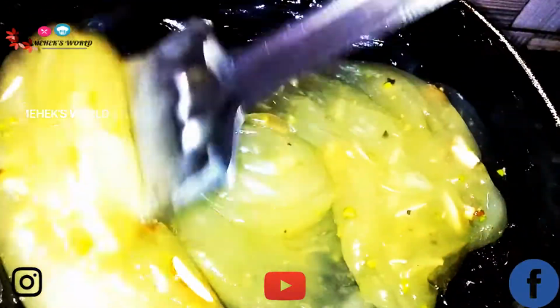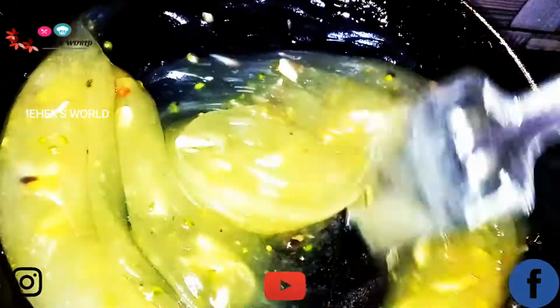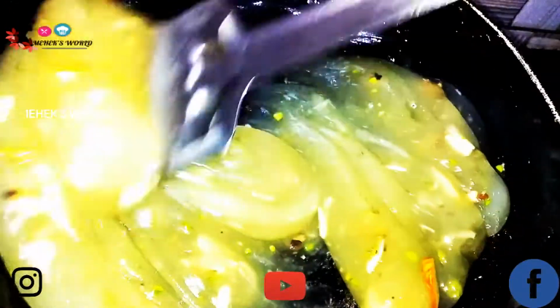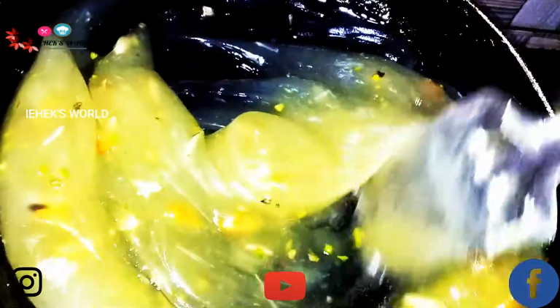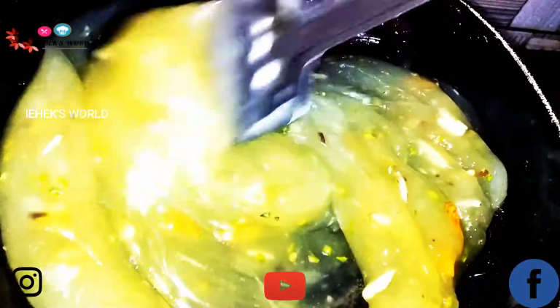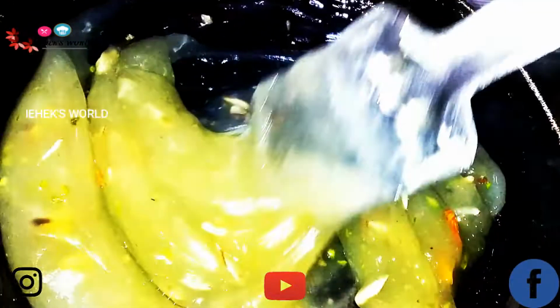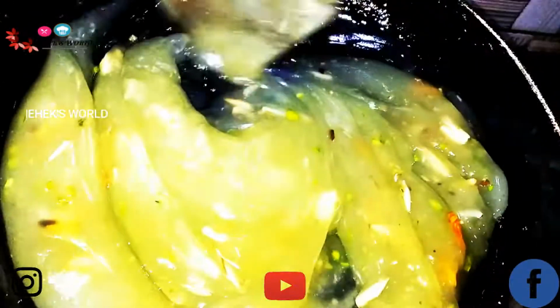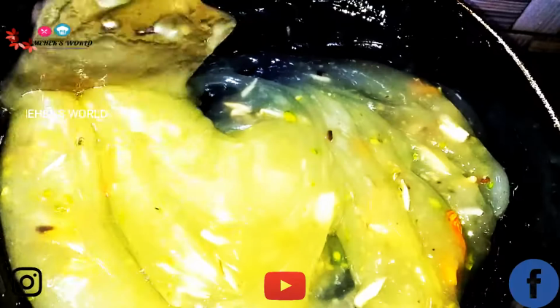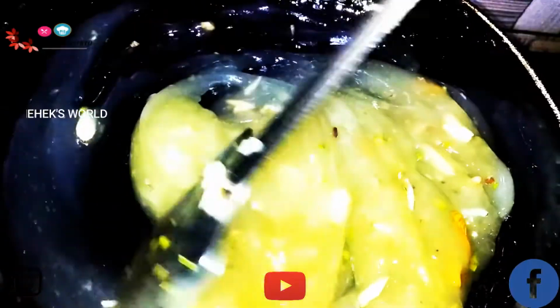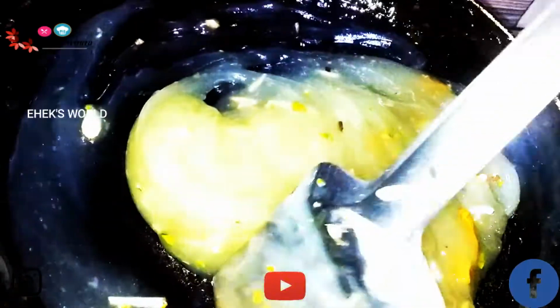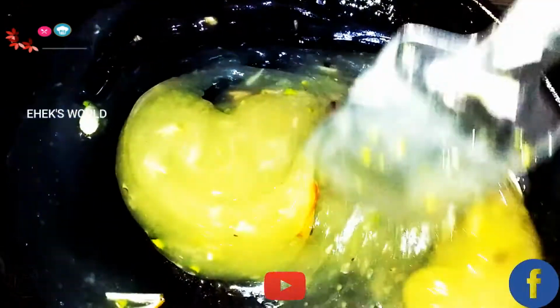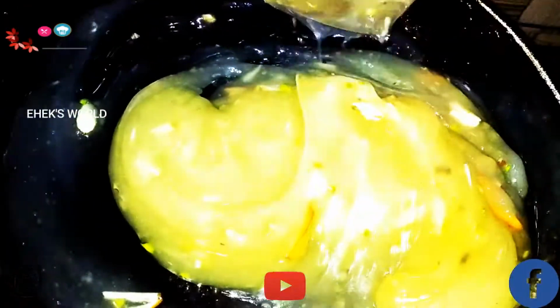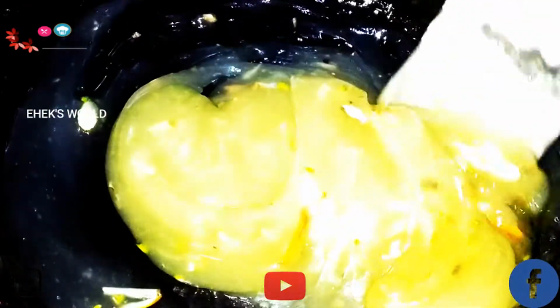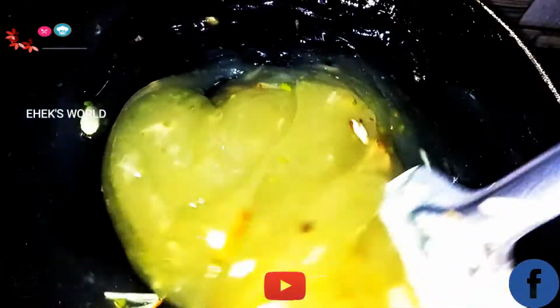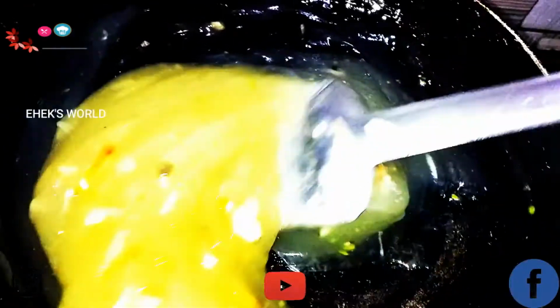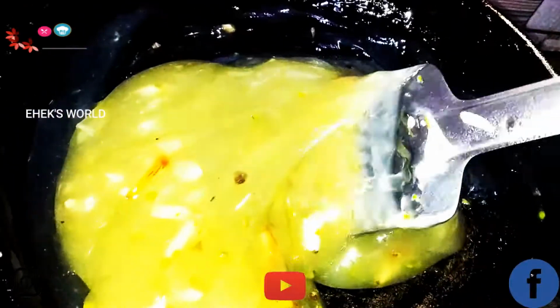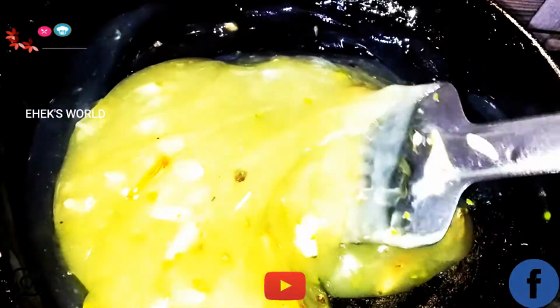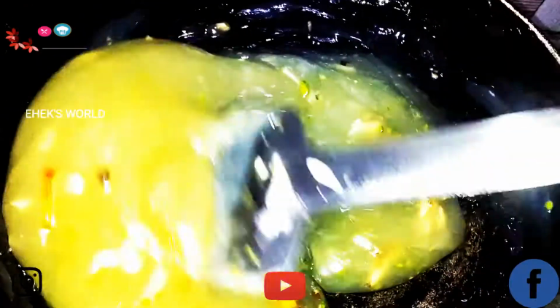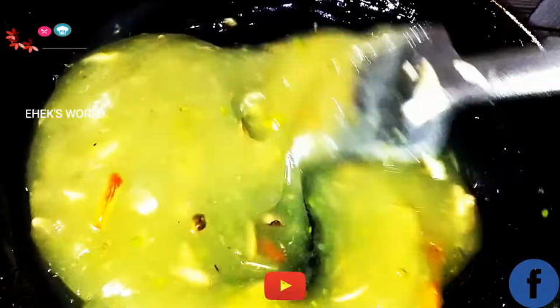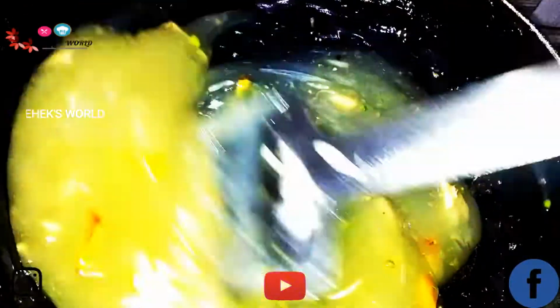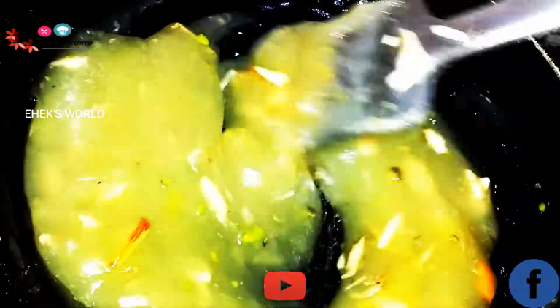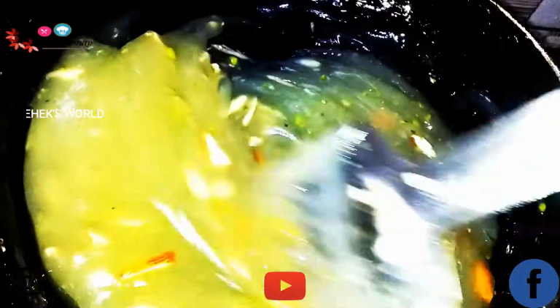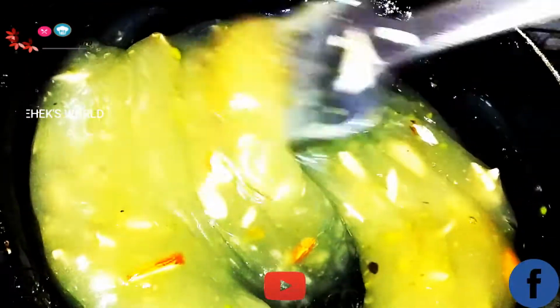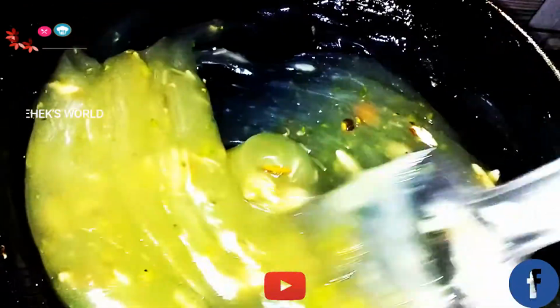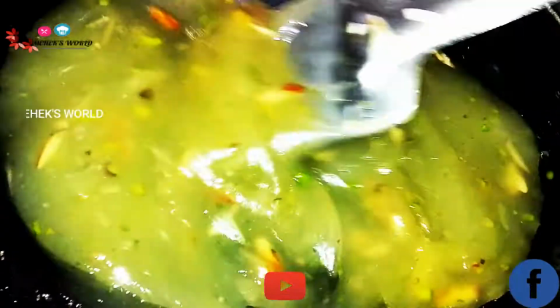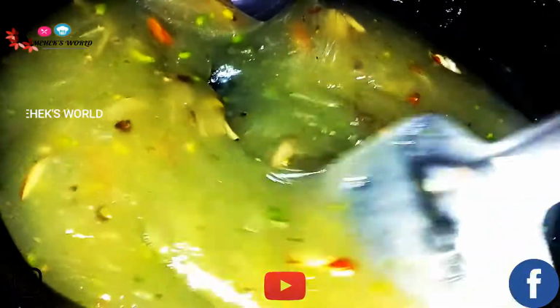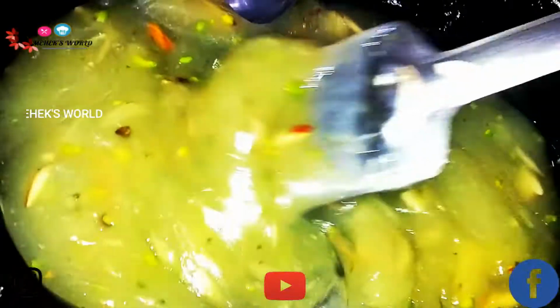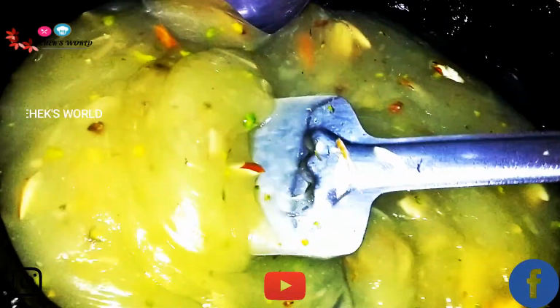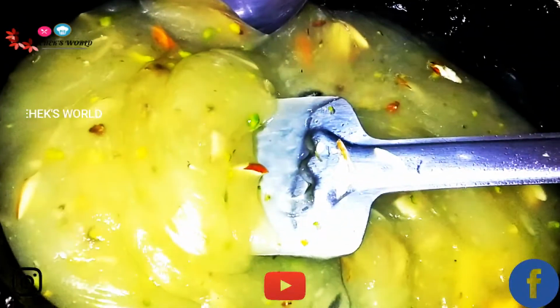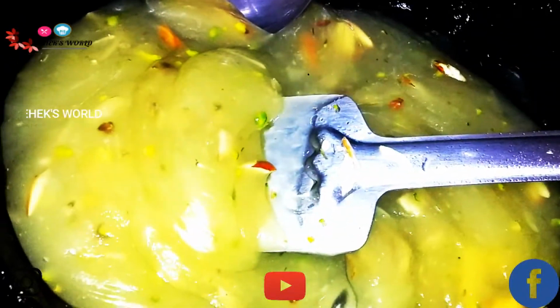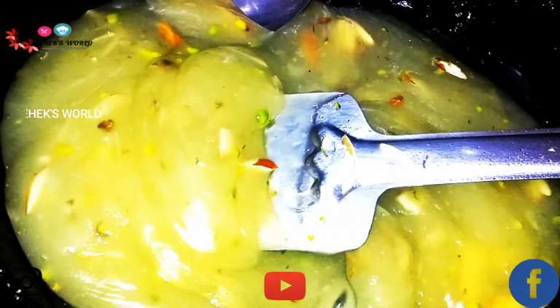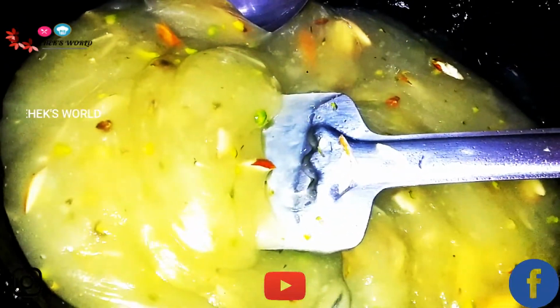Guys, I'm going to make a tricolor because it's Independence Day special. First I'm going to put the white portion in a bowl, and I'm going to put the other two colors in two separate bowls.